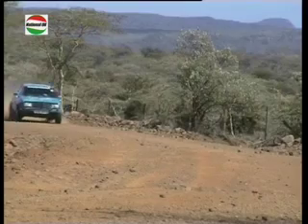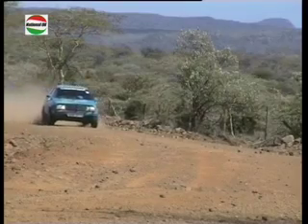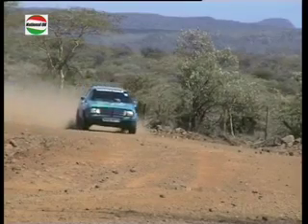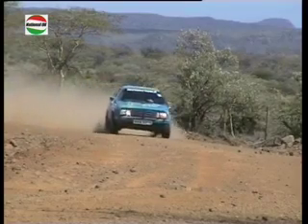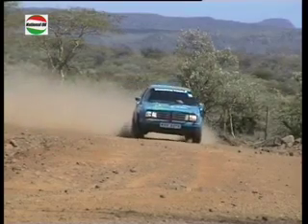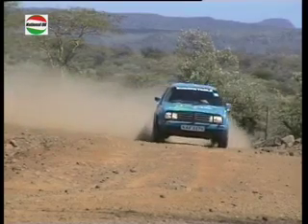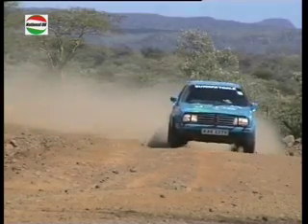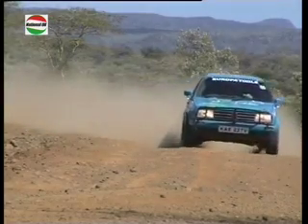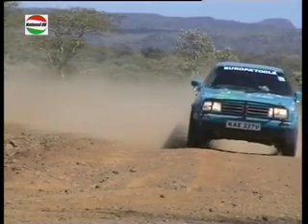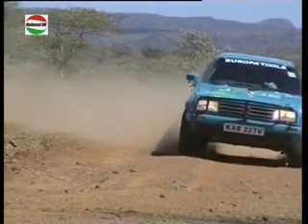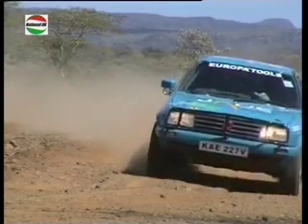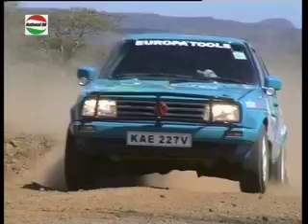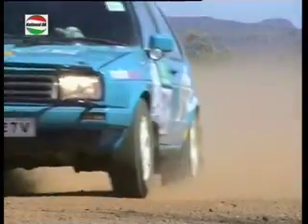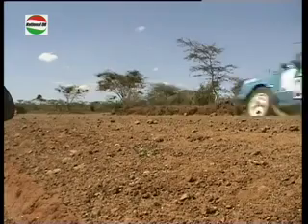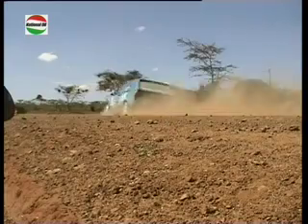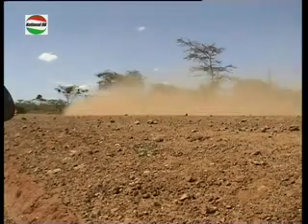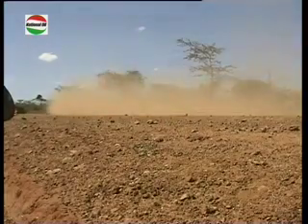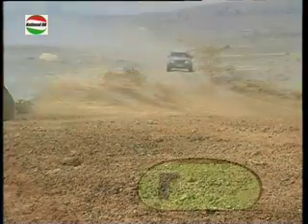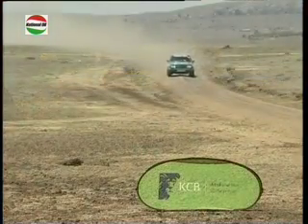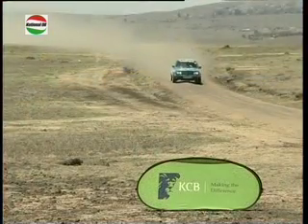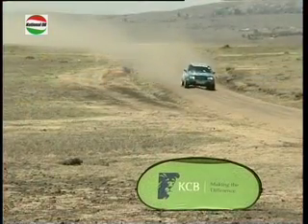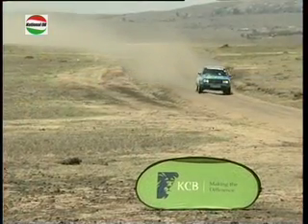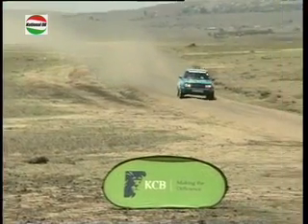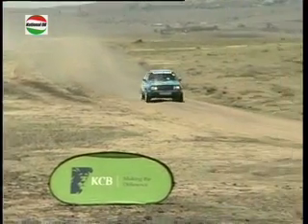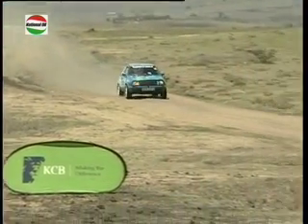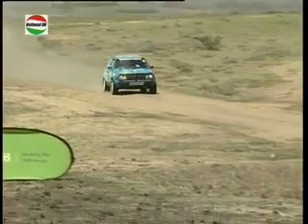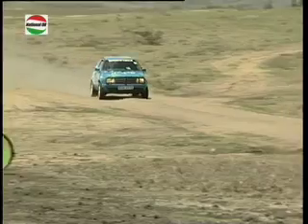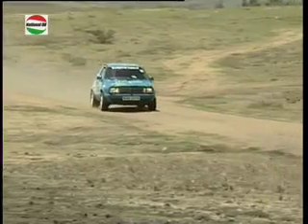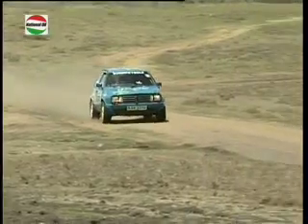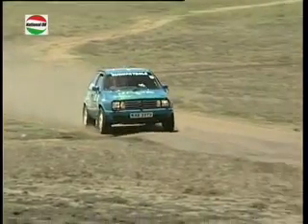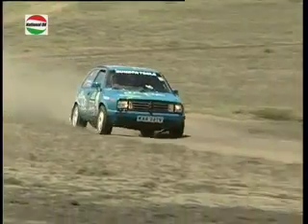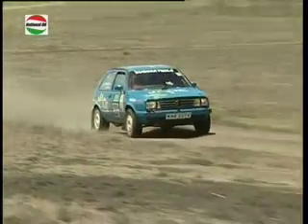The defending champions were not in the championship race and were taking part to shake down their new car. They also fought a misfire throughout the event, losing time especially on the straights, and finished fourth.